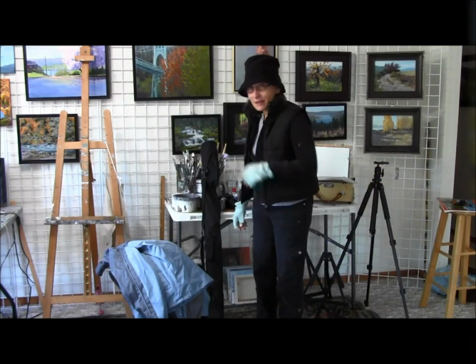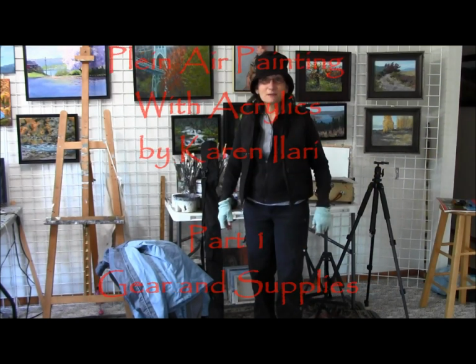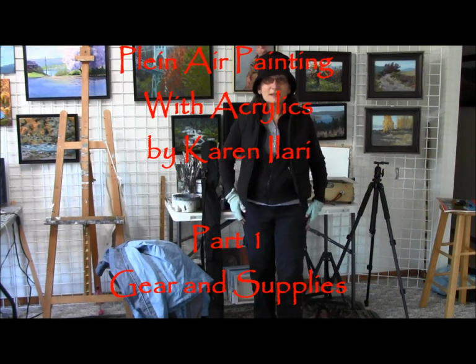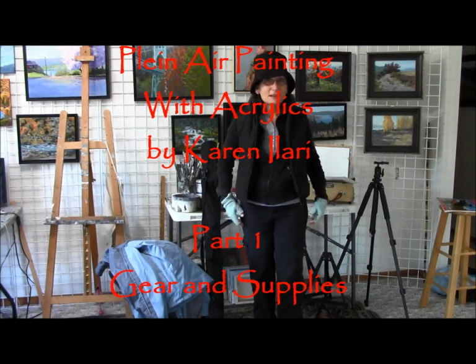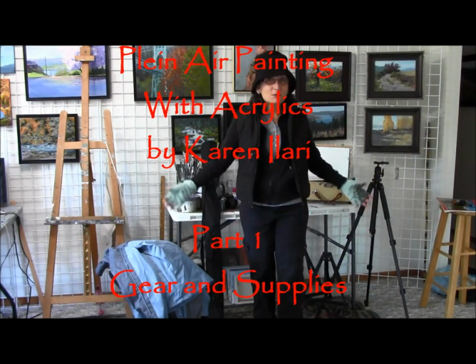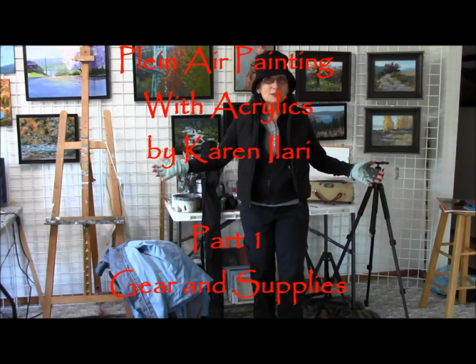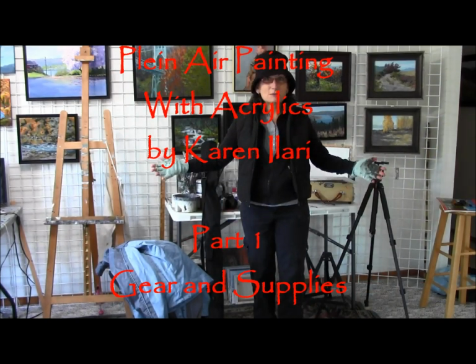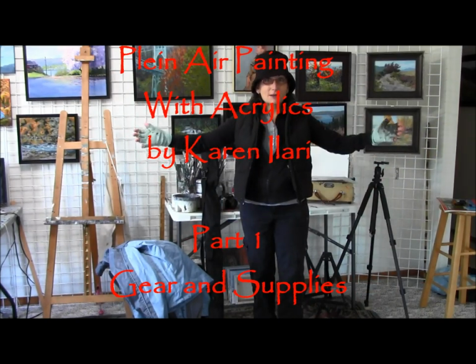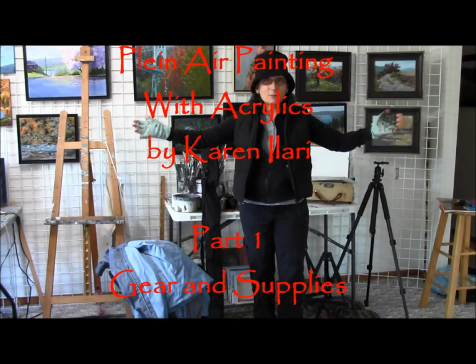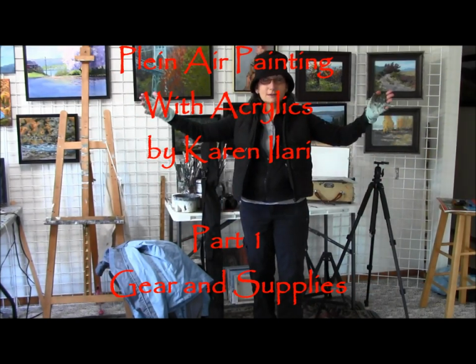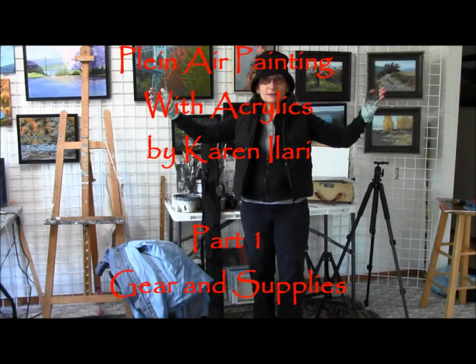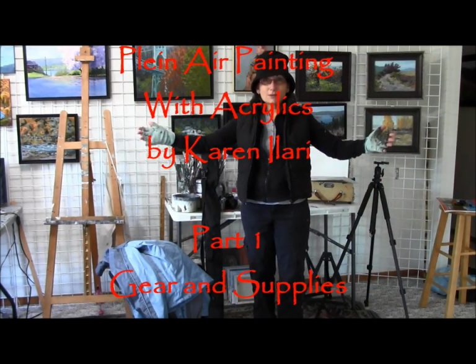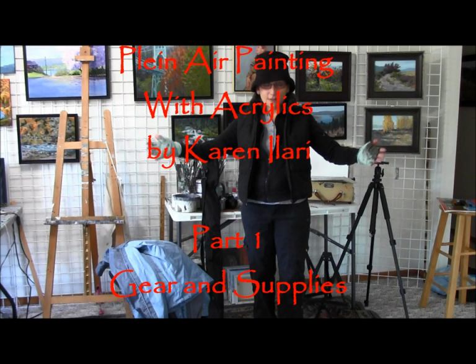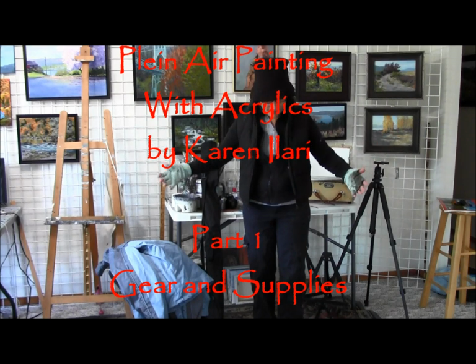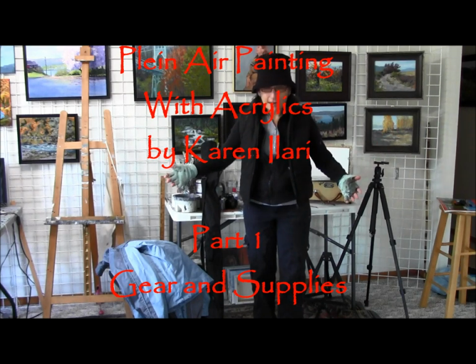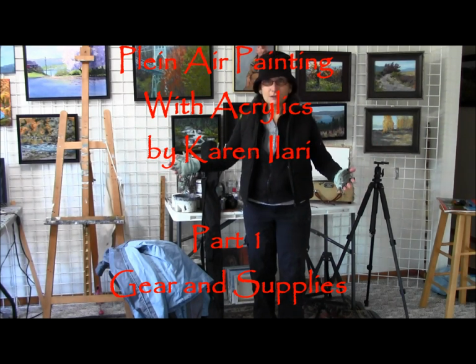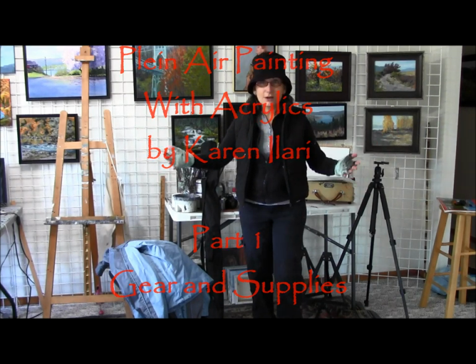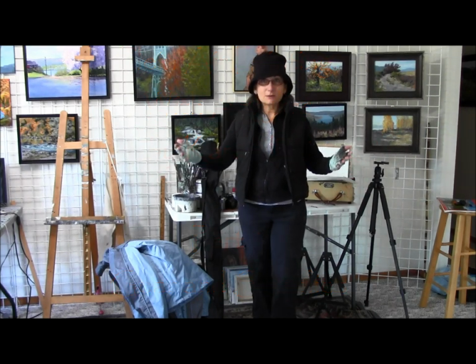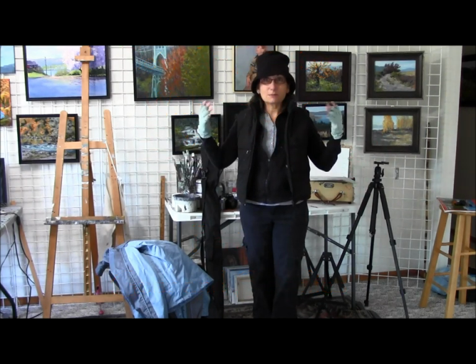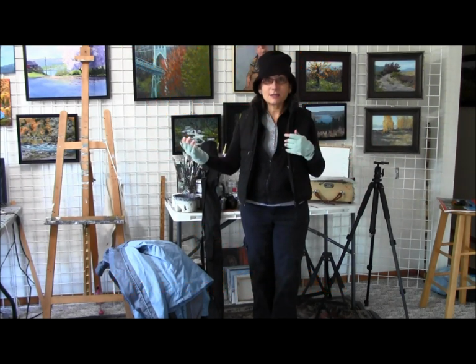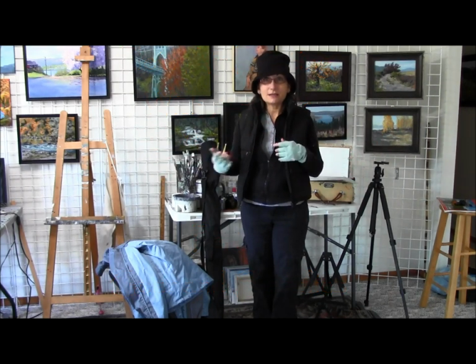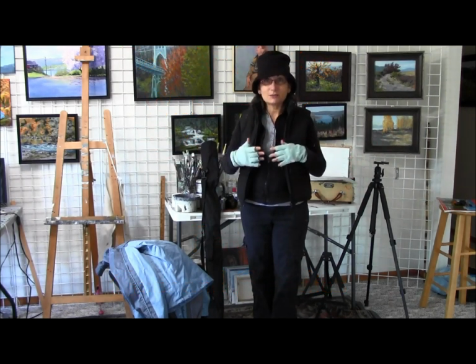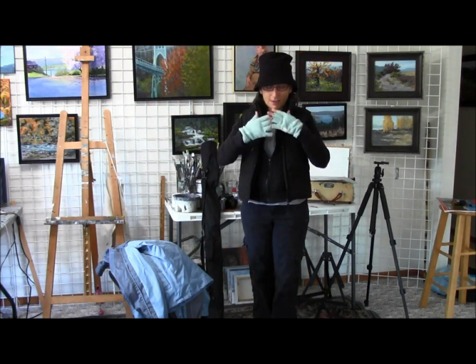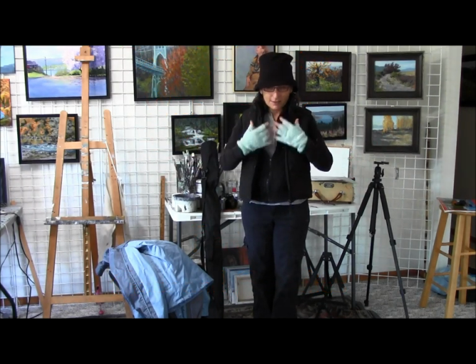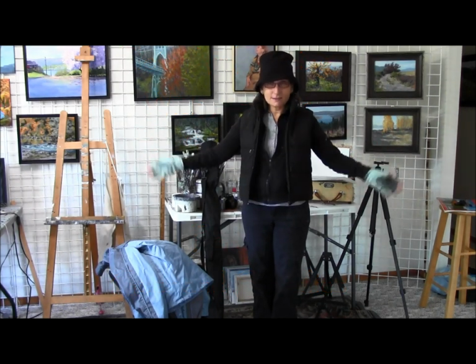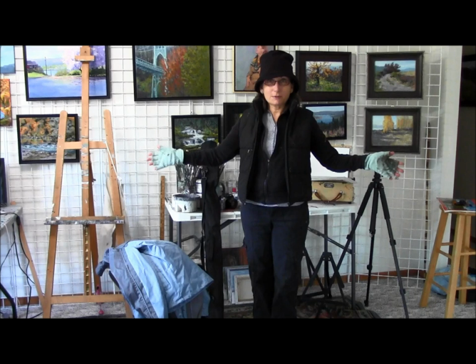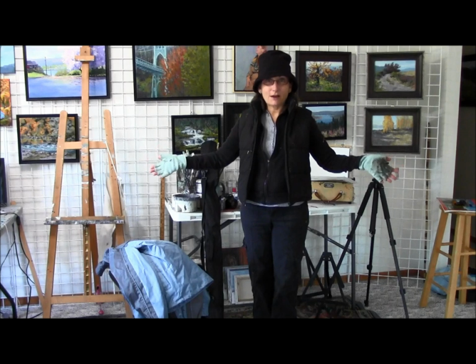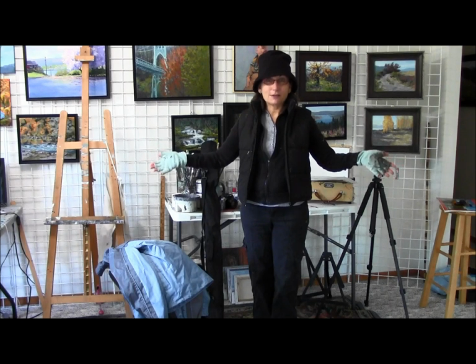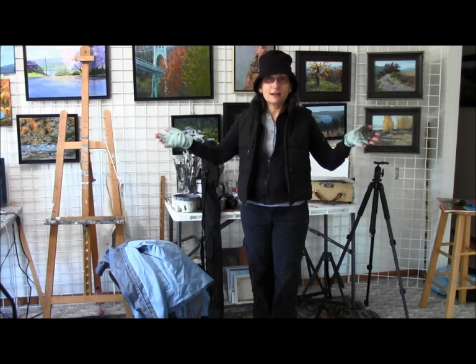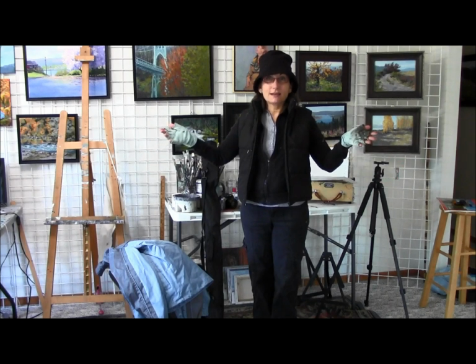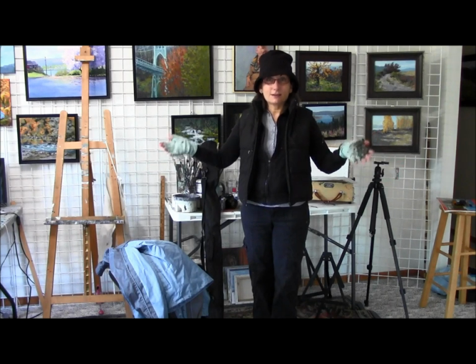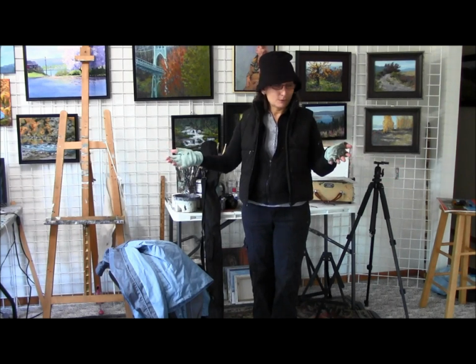Hey everybody, it's Karen Olari again and I'm here to talk about plein air painting. This is my plein air outfit and I thought I would show you what I generally wear and why.